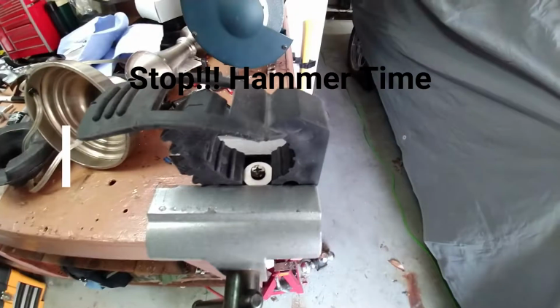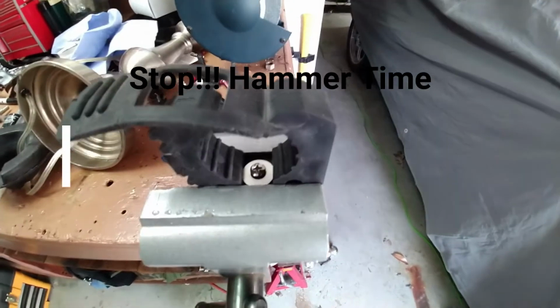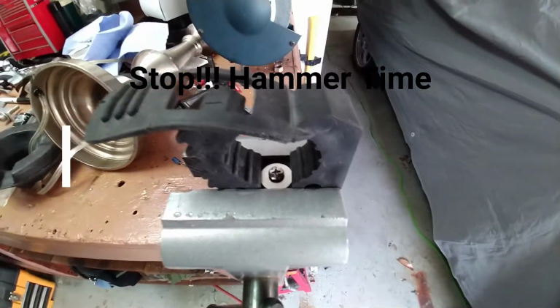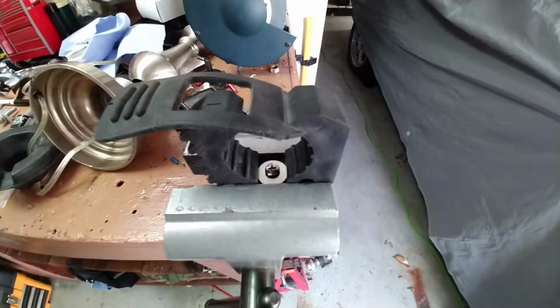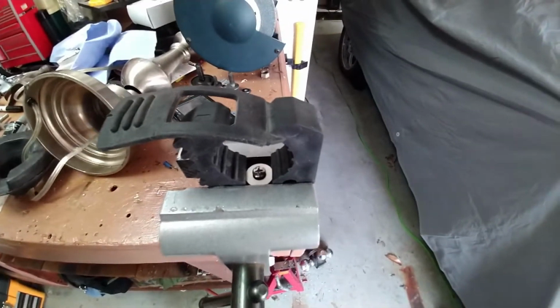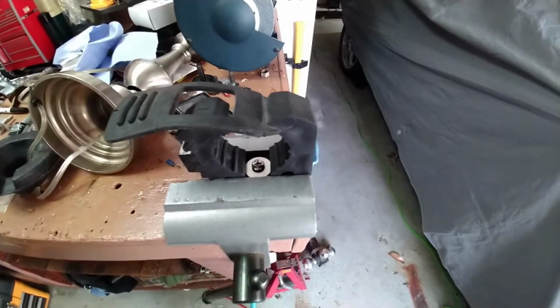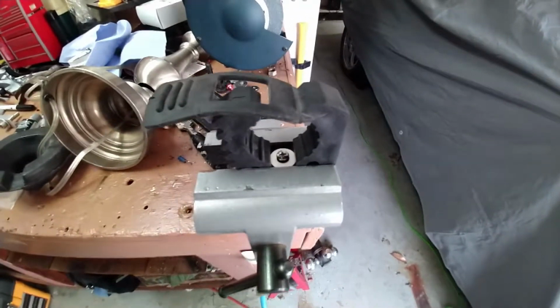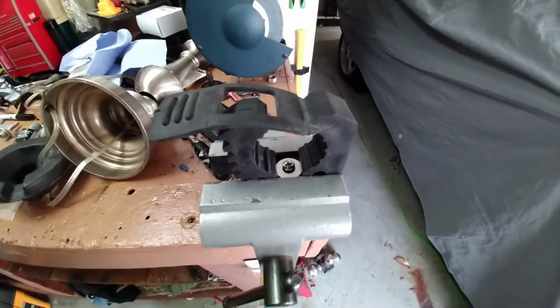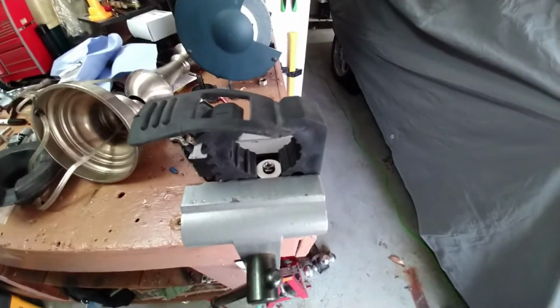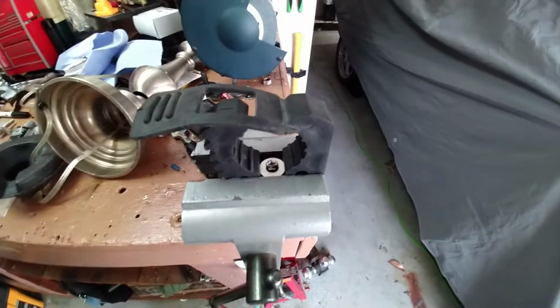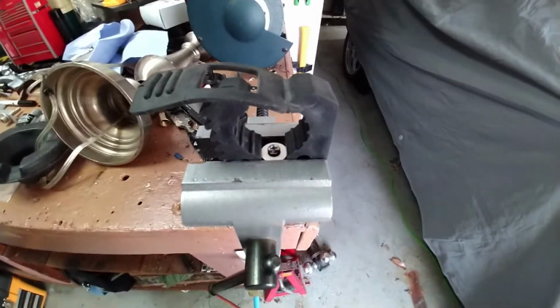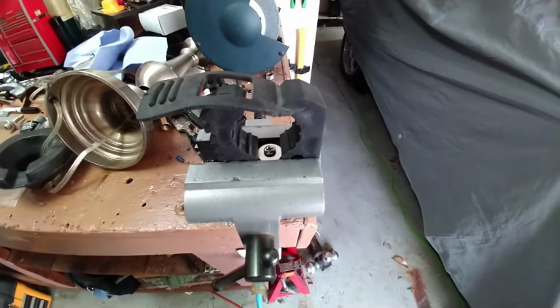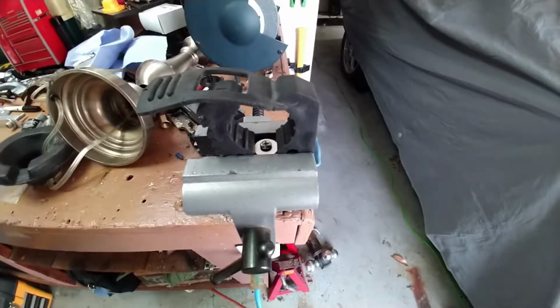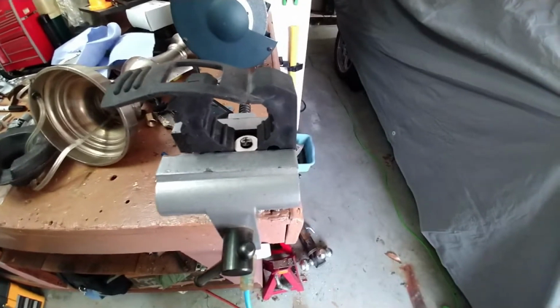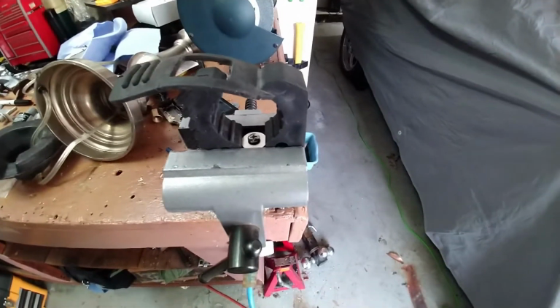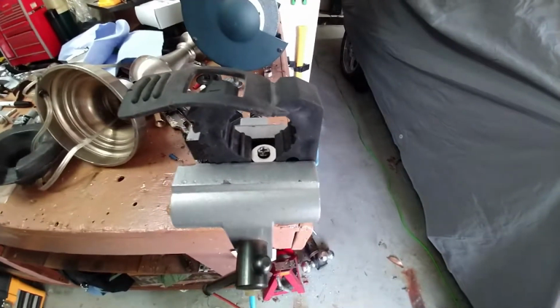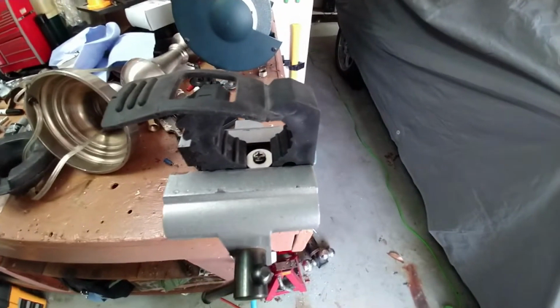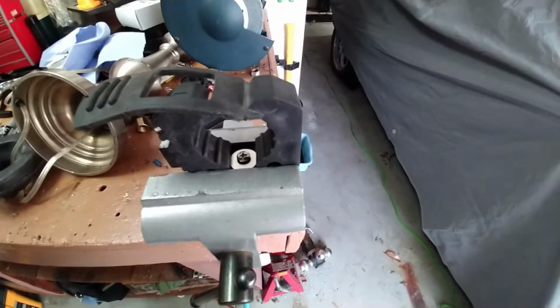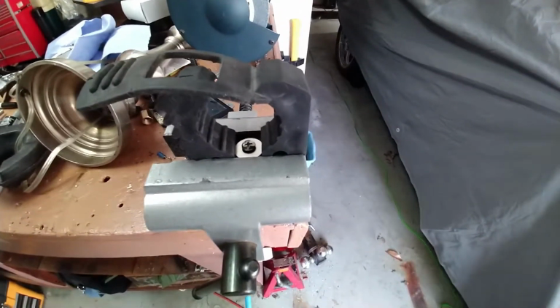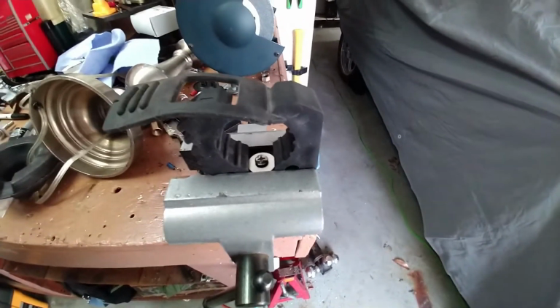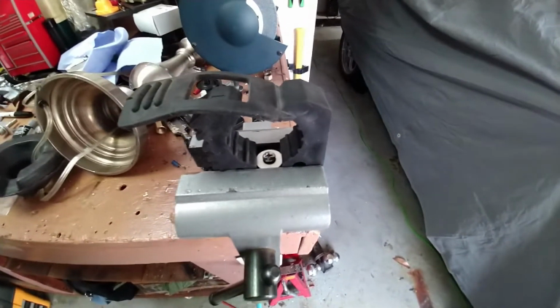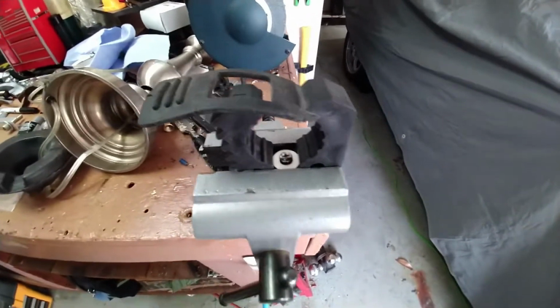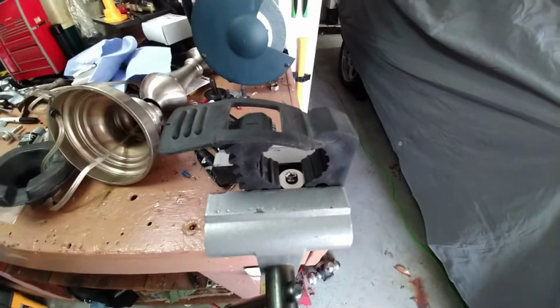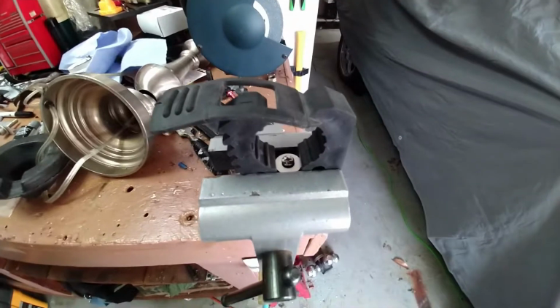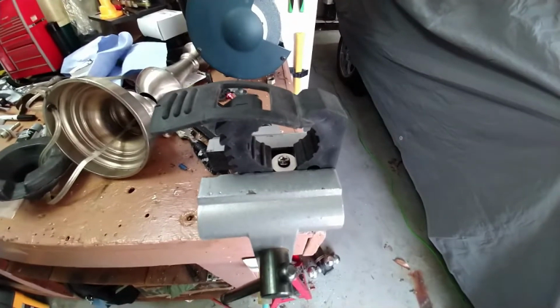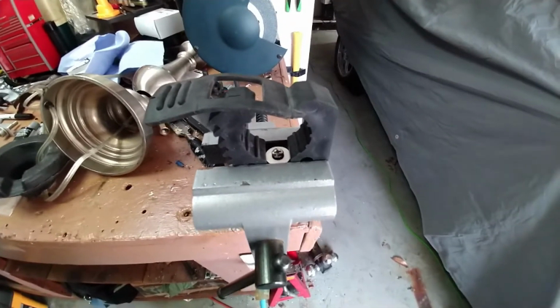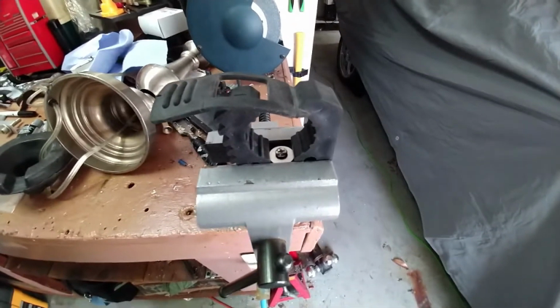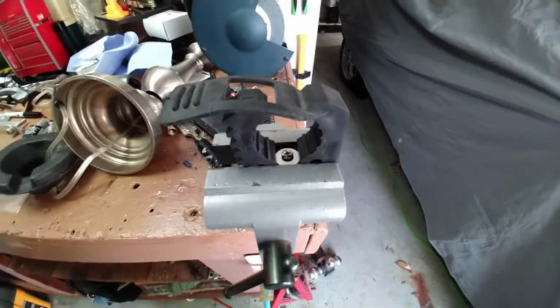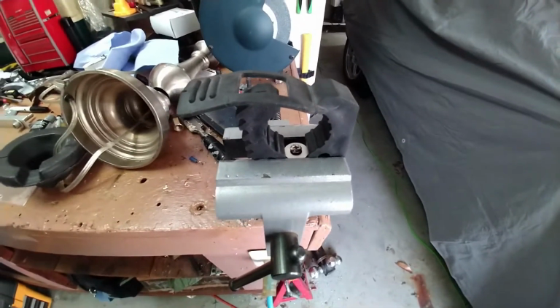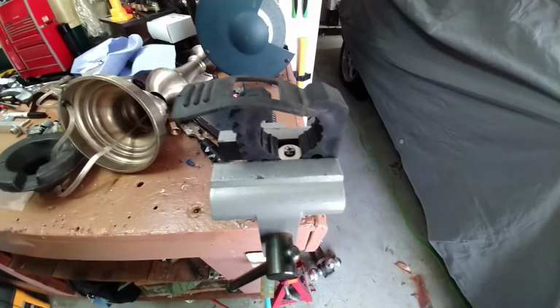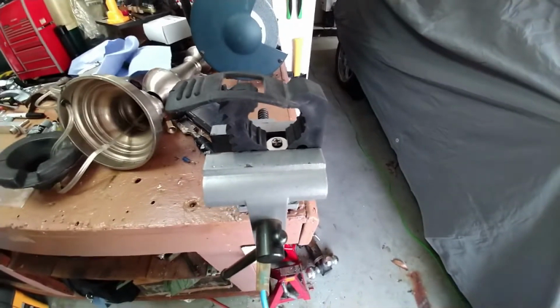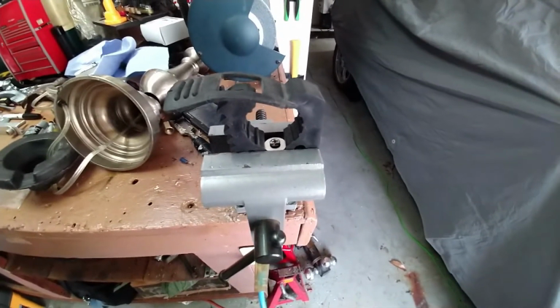Hey everyone, FG with a small project here. I decided I was going to go ahead and fab up something new for the utility rail system in the back of the truck. I'm going to make a hammer mount here.